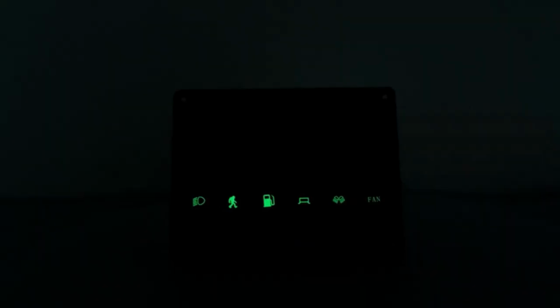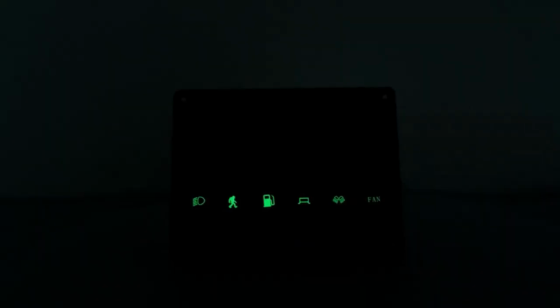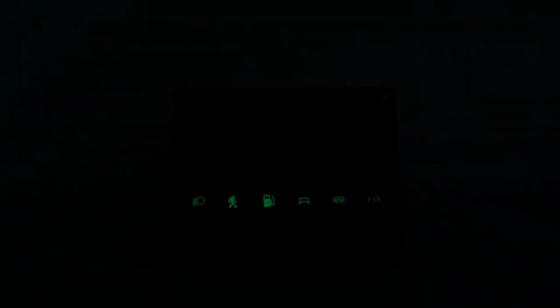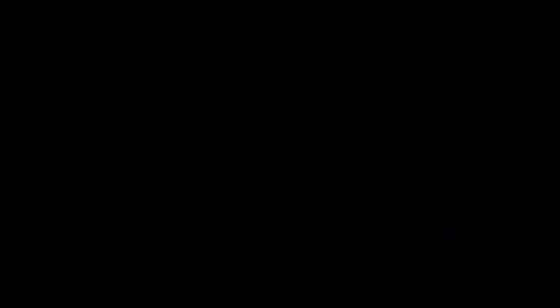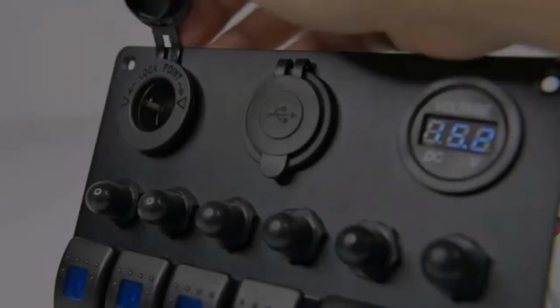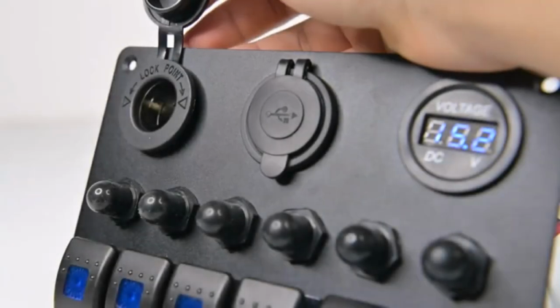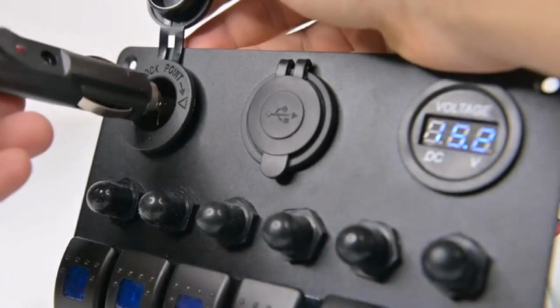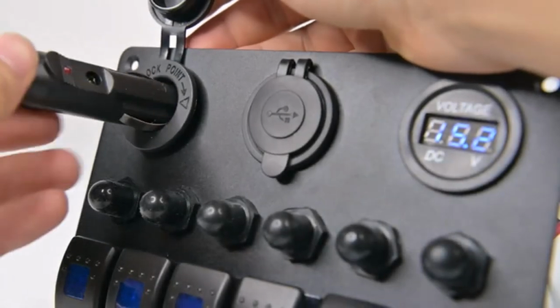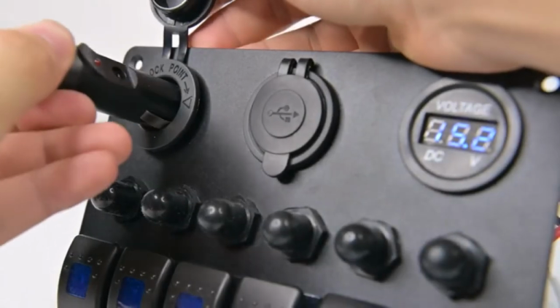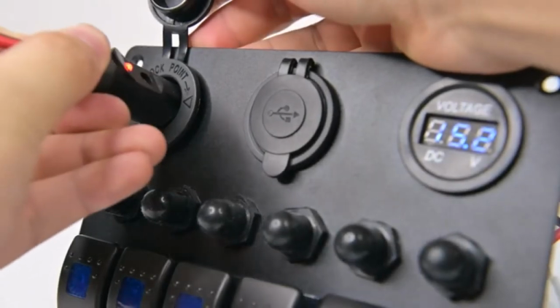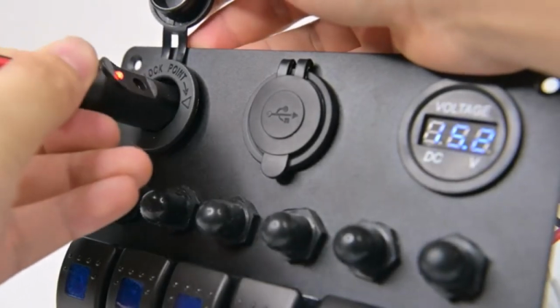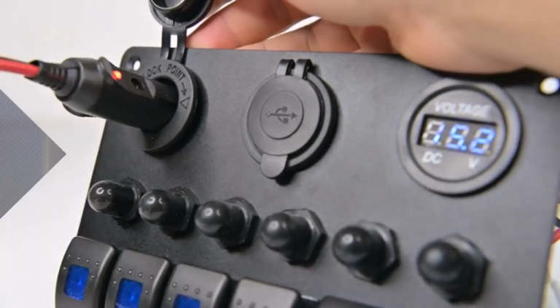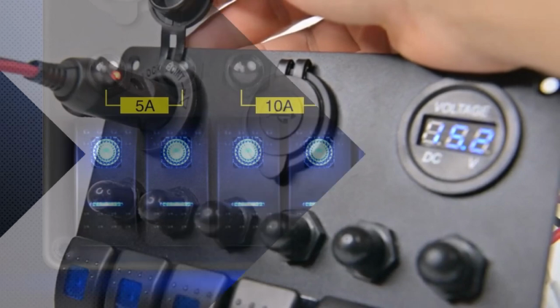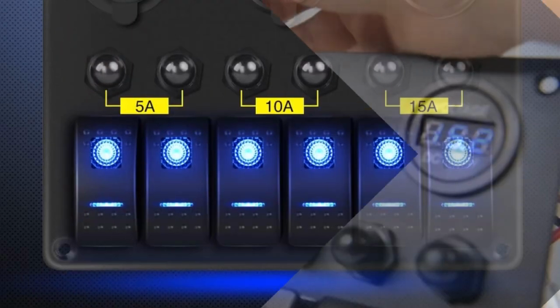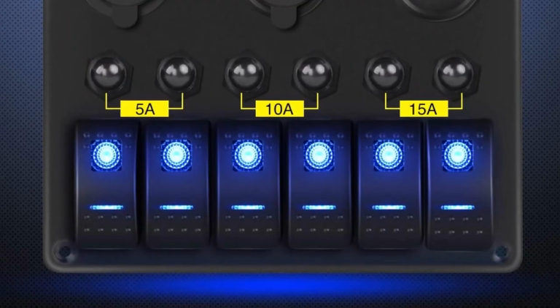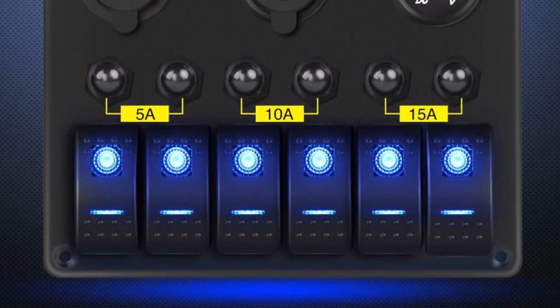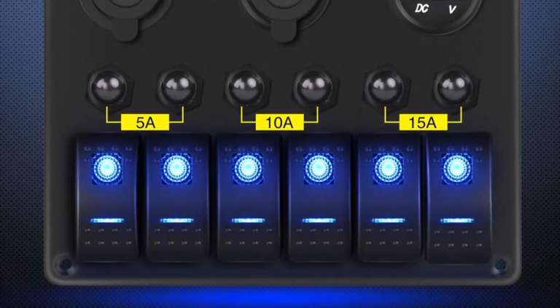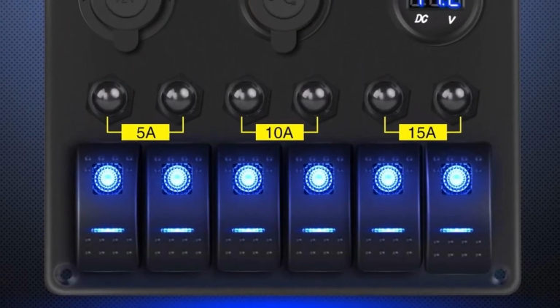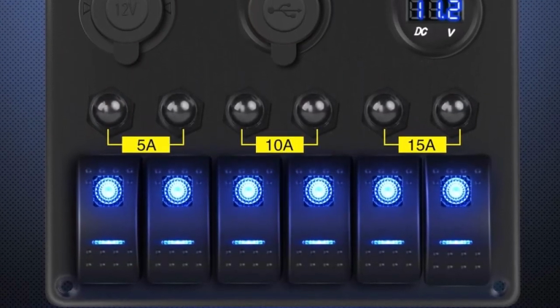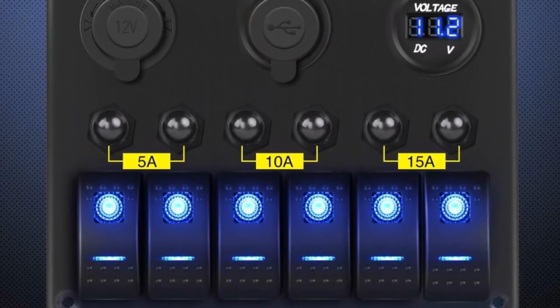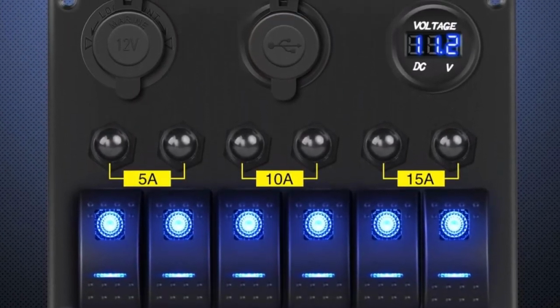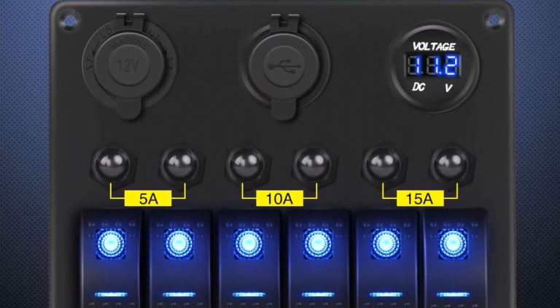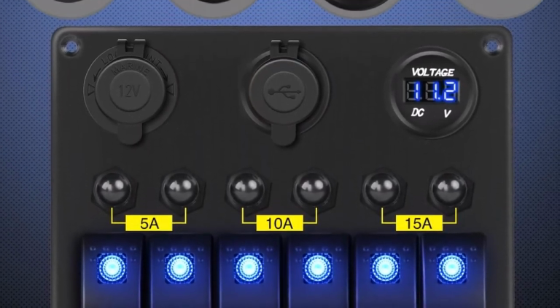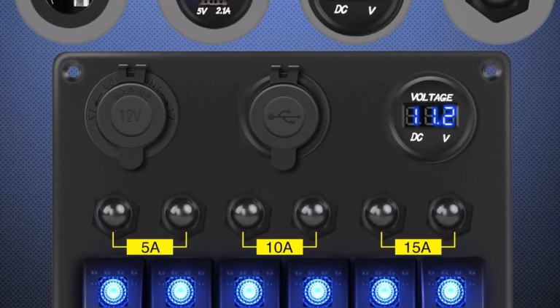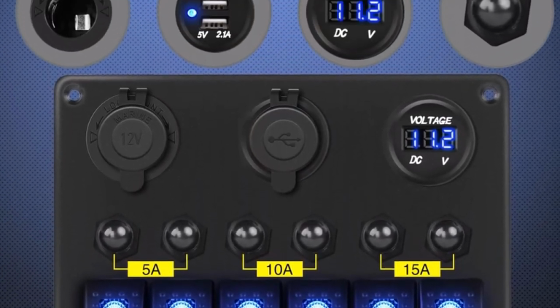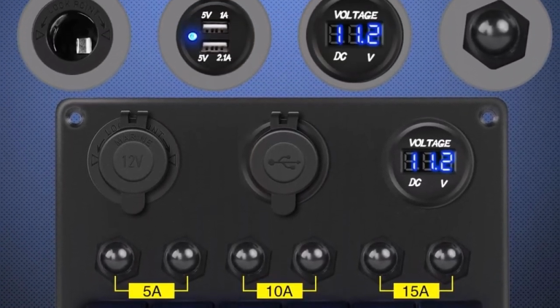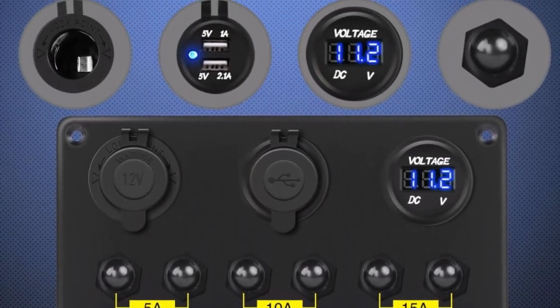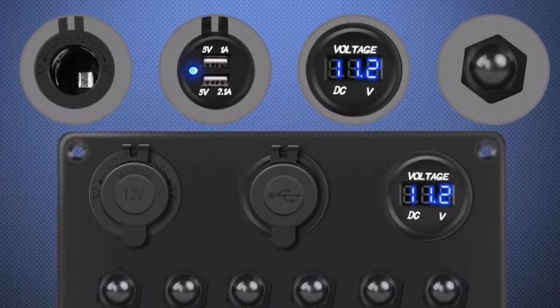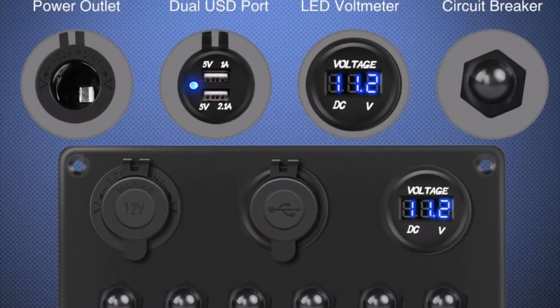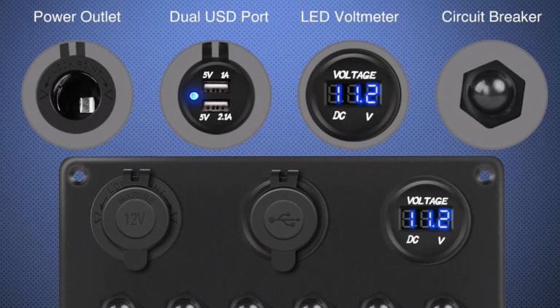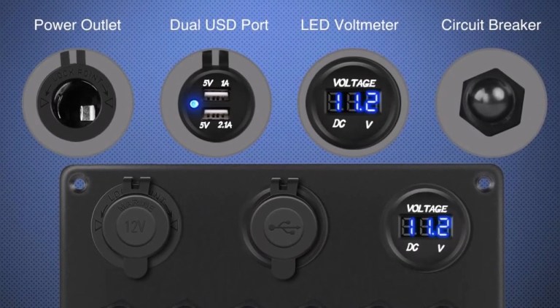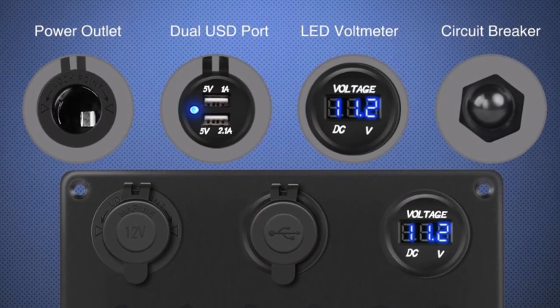What we like about it: heavy-duty ABS plastic face panel. Can be used for controlling any electrical vehicle appliance. Comes with 2 years of warranty.